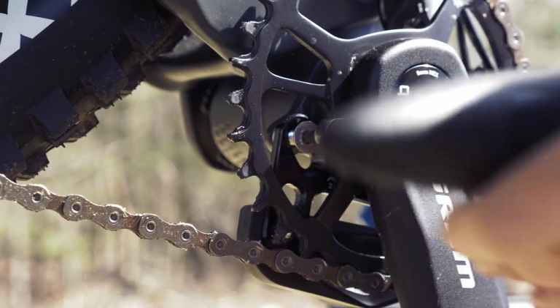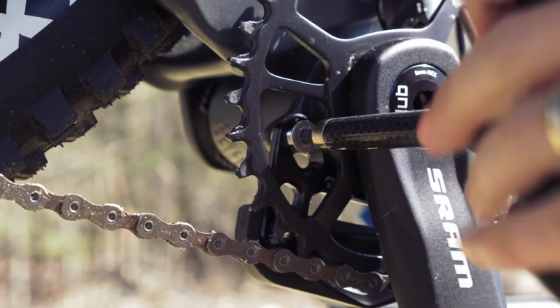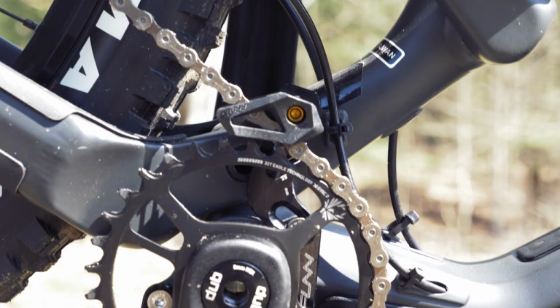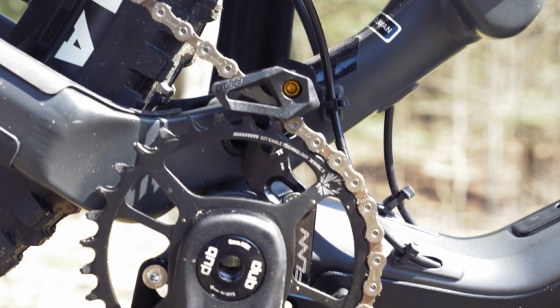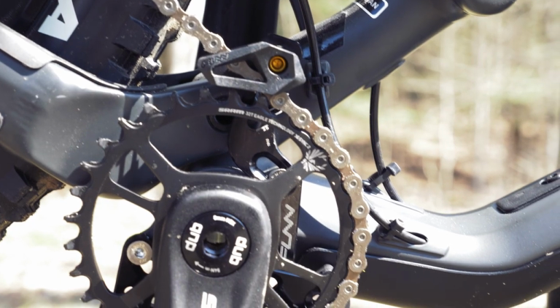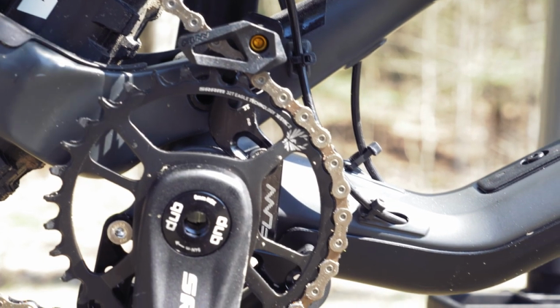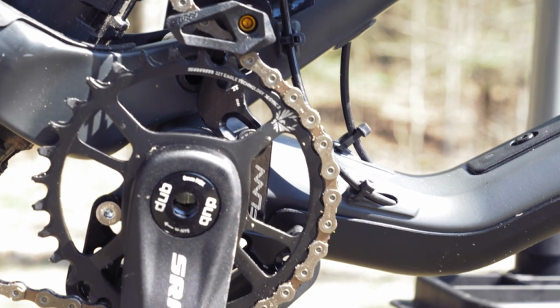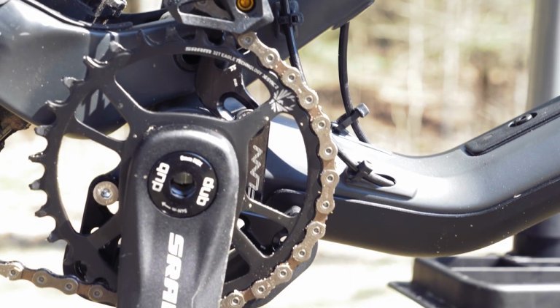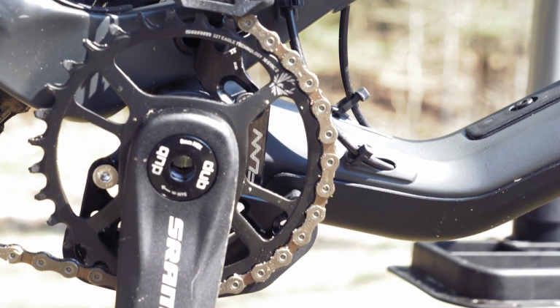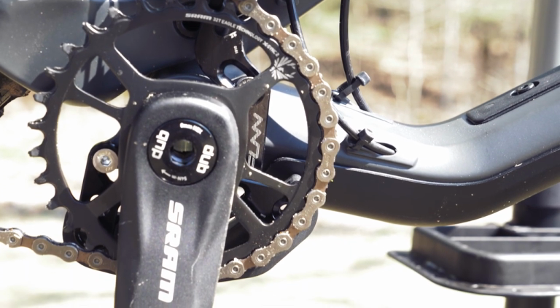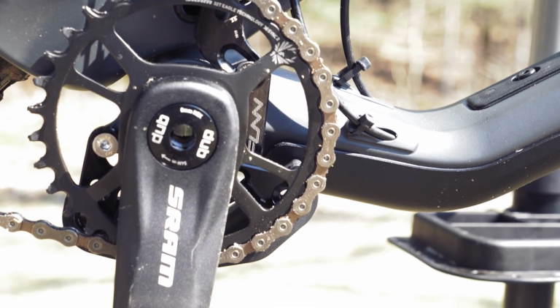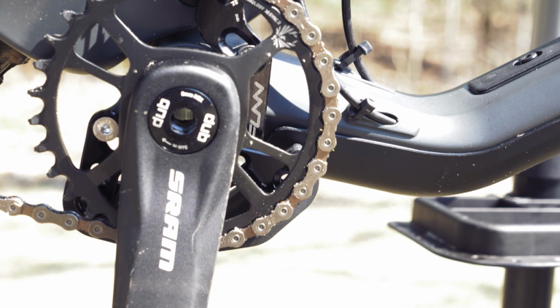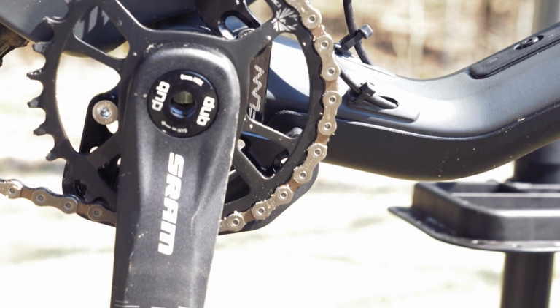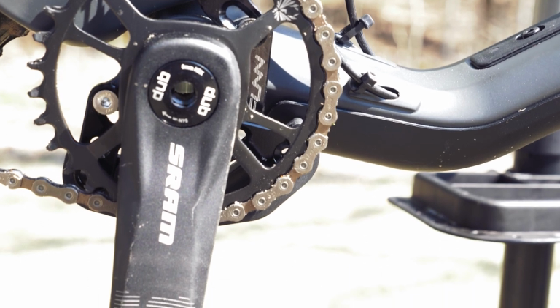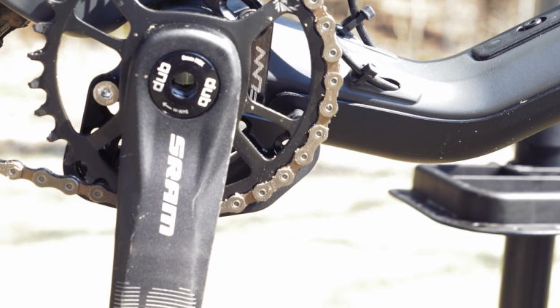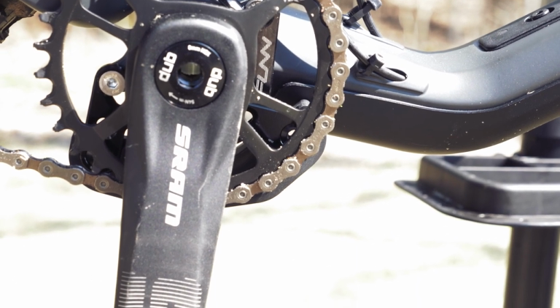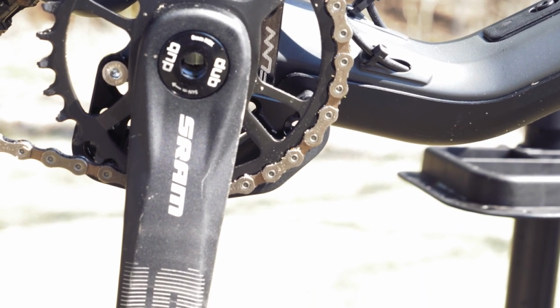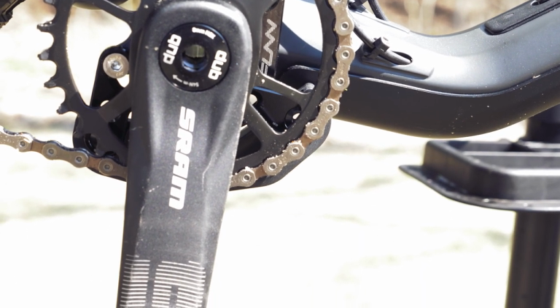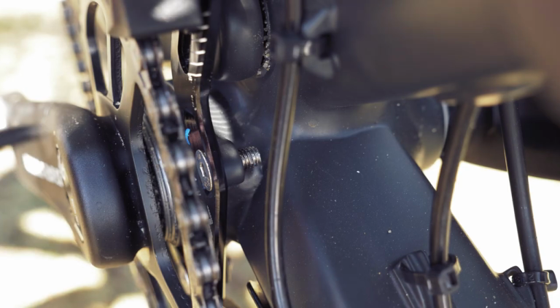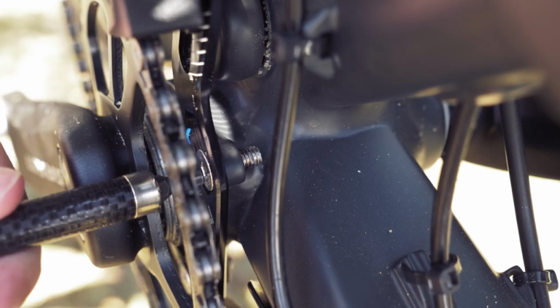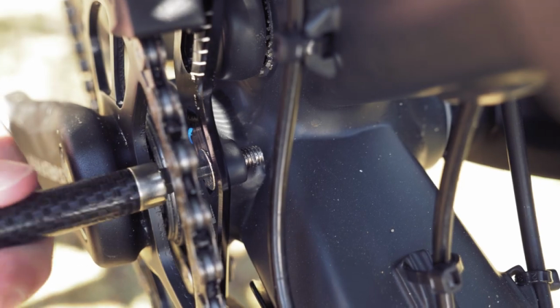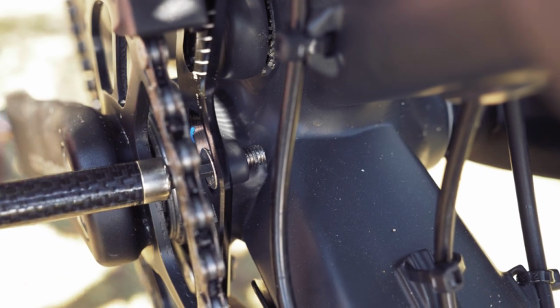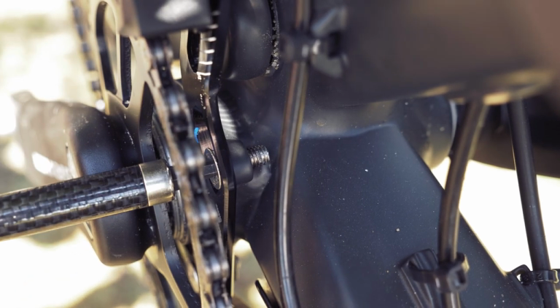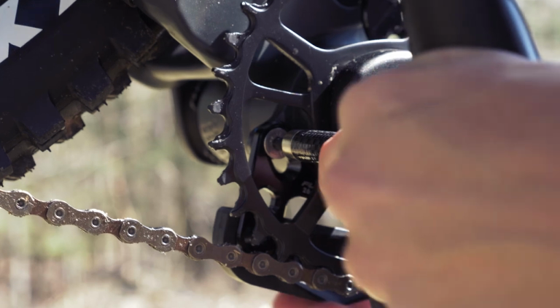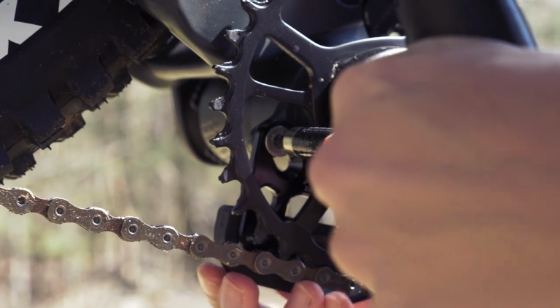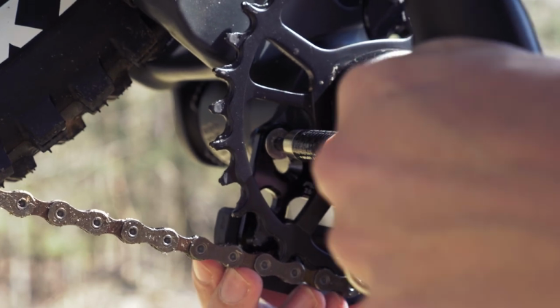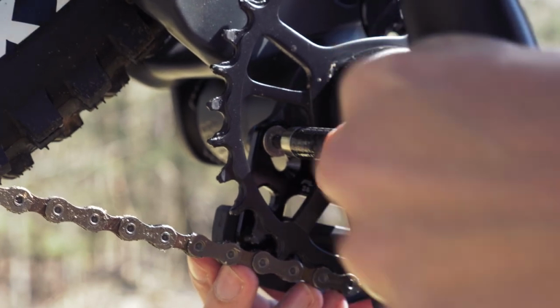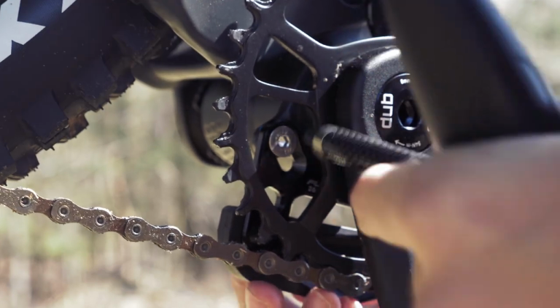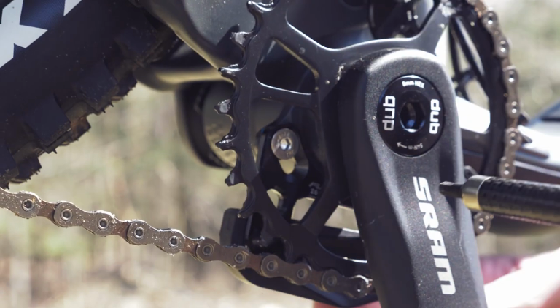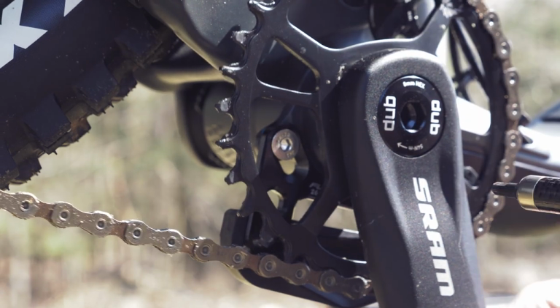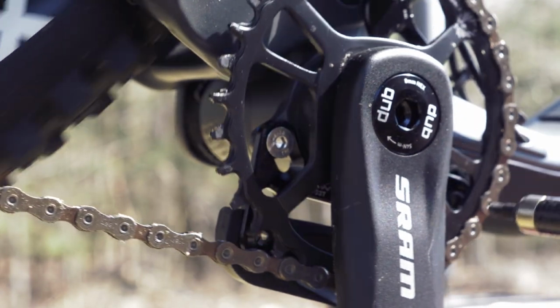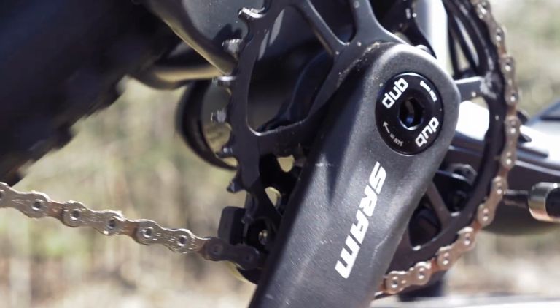Once everything's looking right, make any adjustments you'd like to the positioning of the chain guide, make sure the bash guard extends slightly below your chain ring, and then tighten everything up. Neither part includes any torque specifications, so I just used my best judgment.